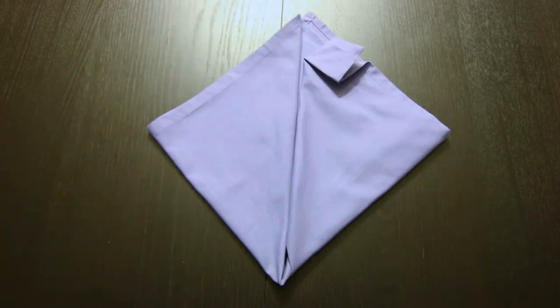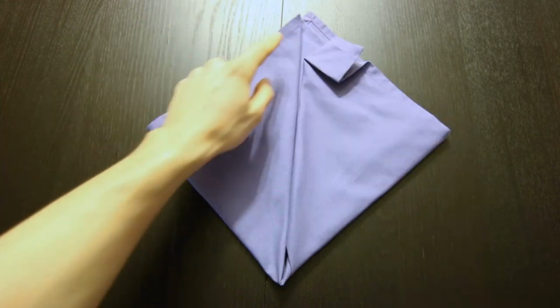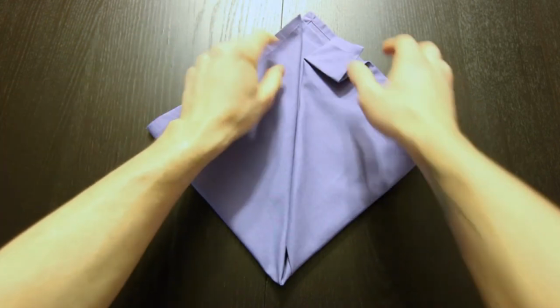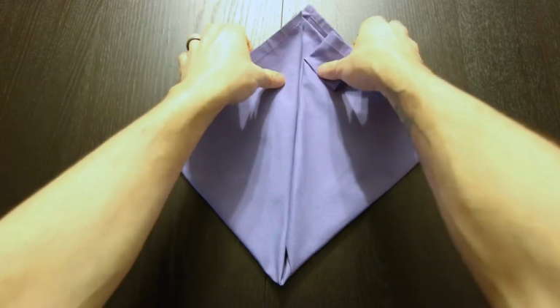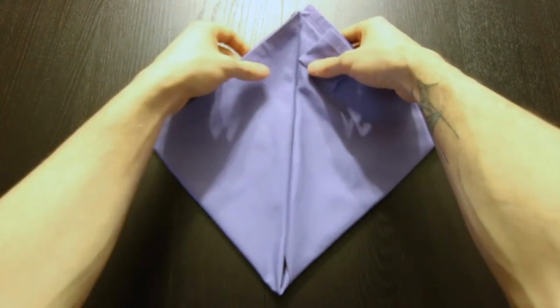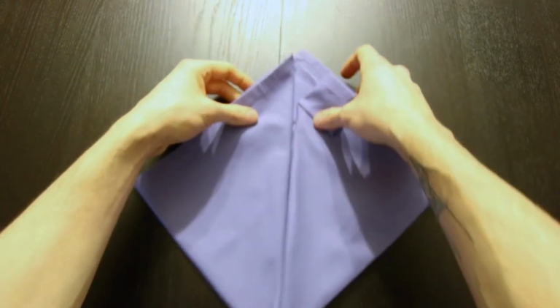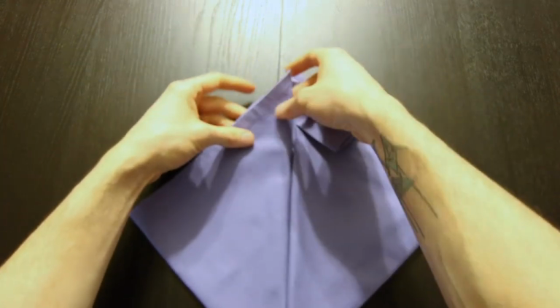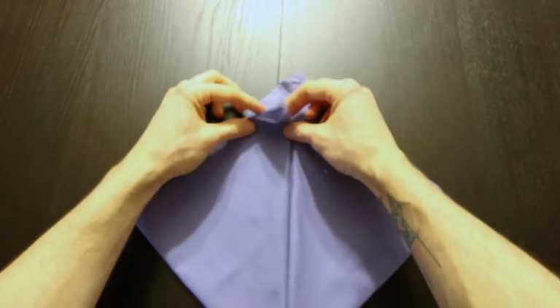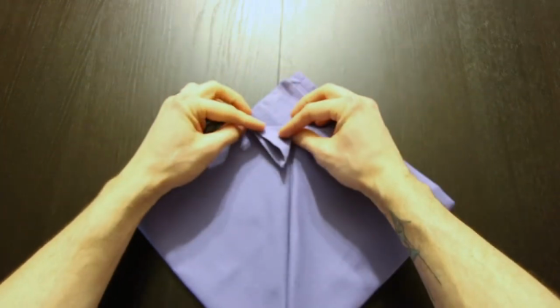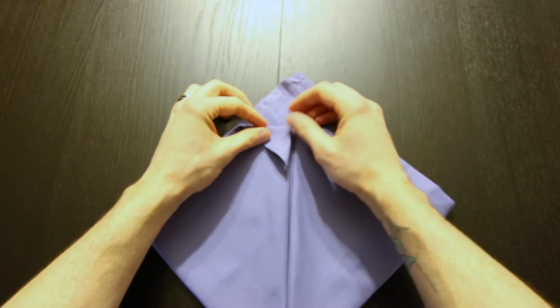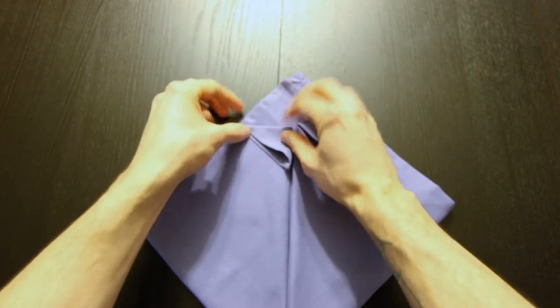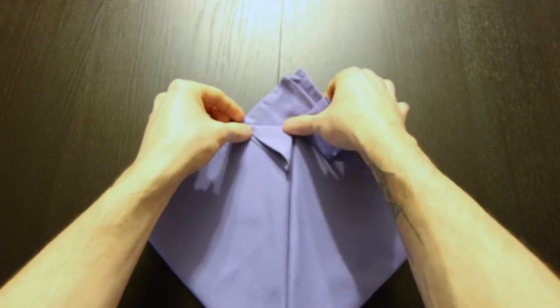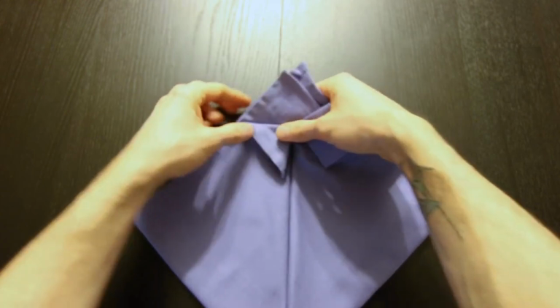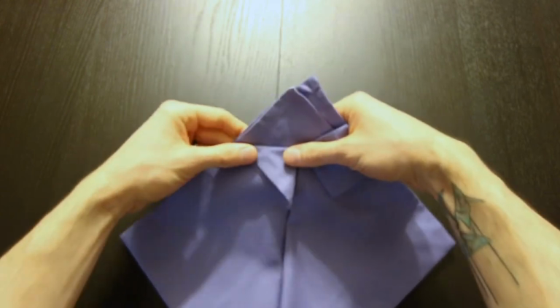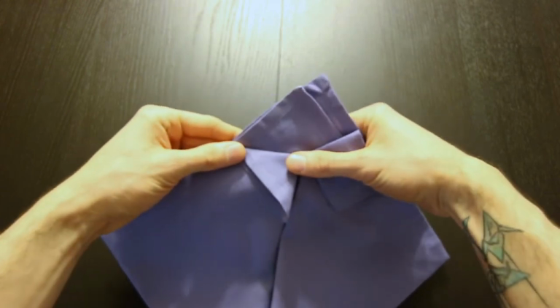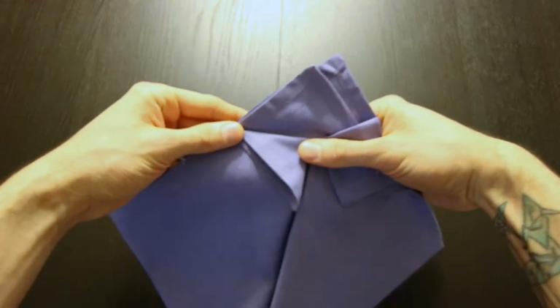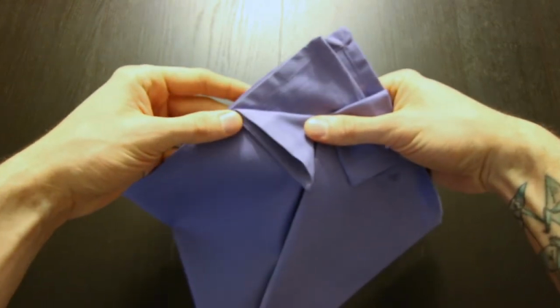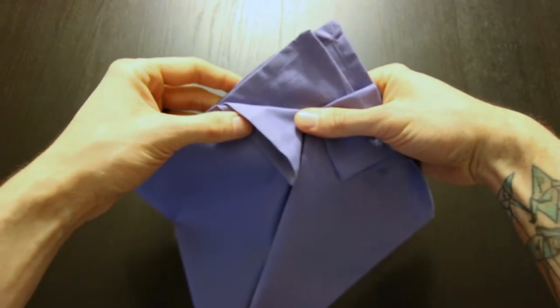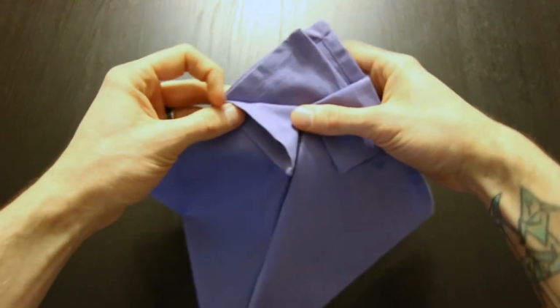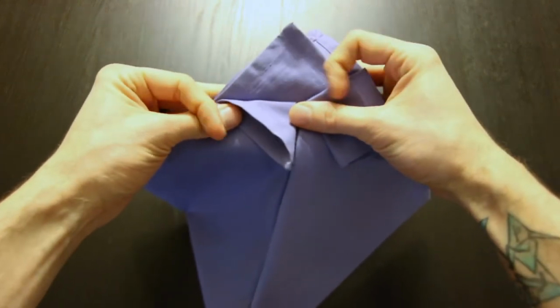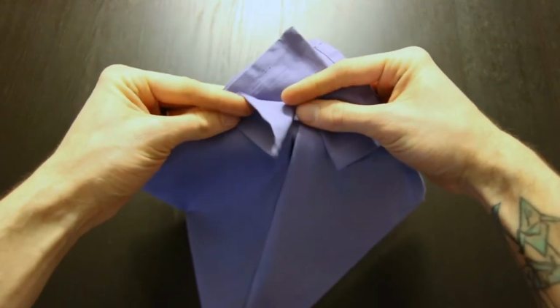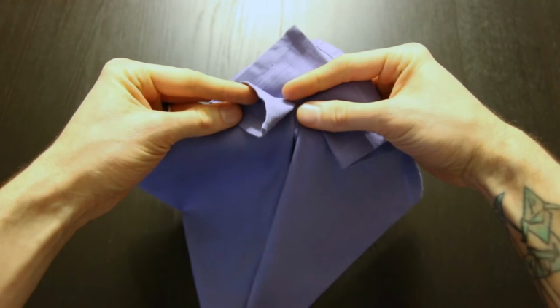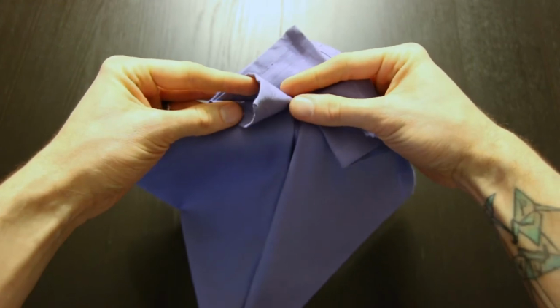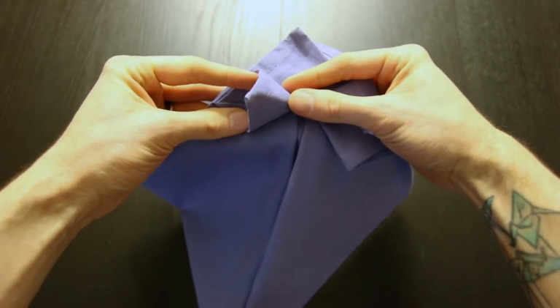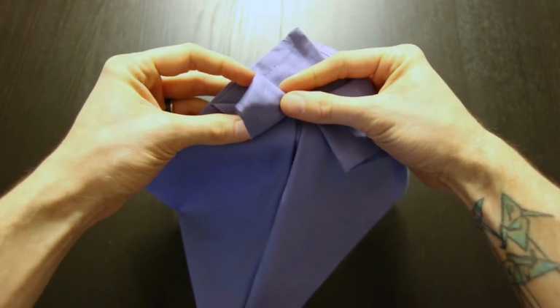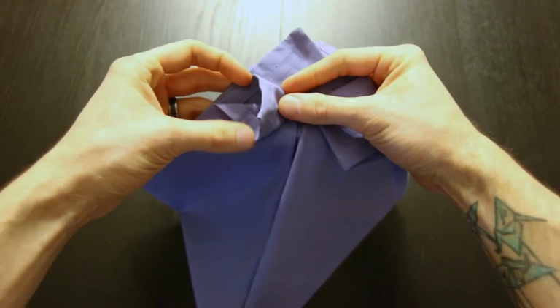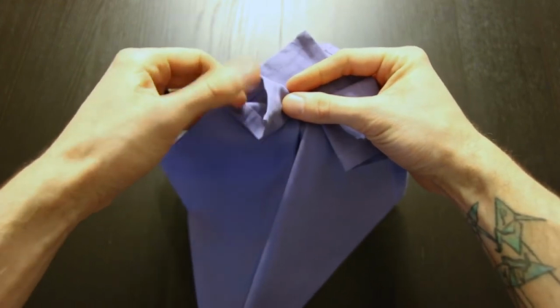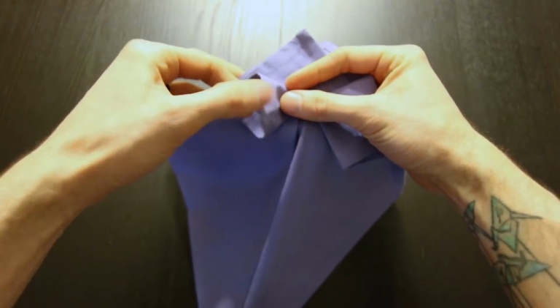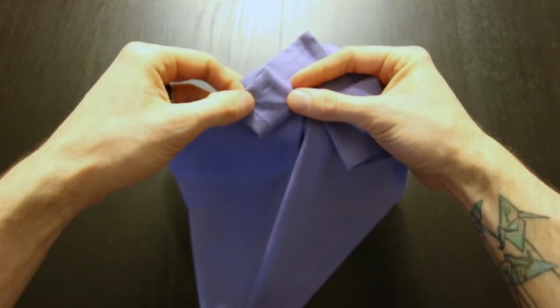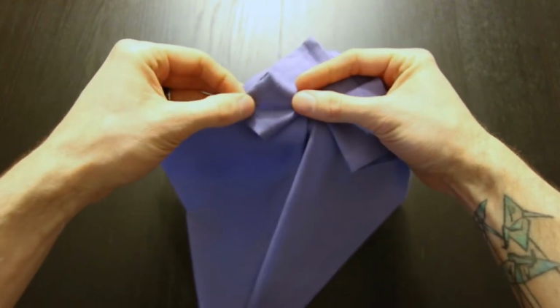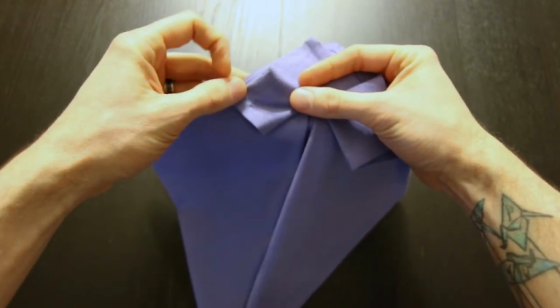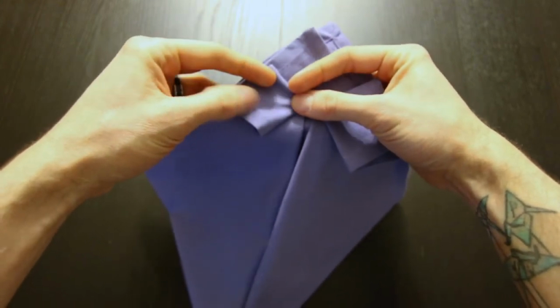Now we'll do that same thing on the left side. Fold that down and then open it up — like that.